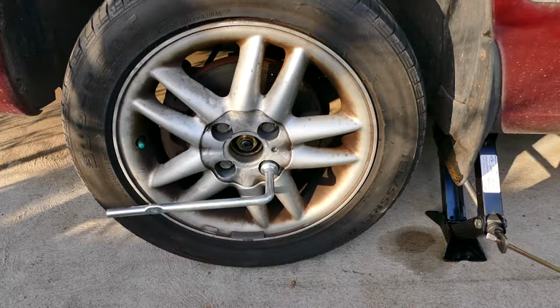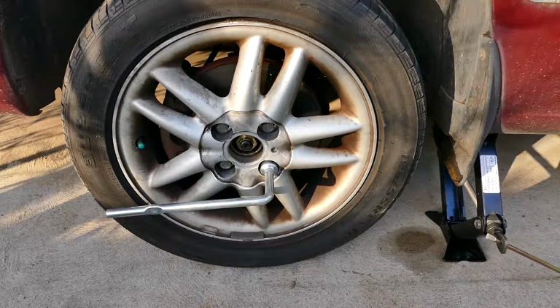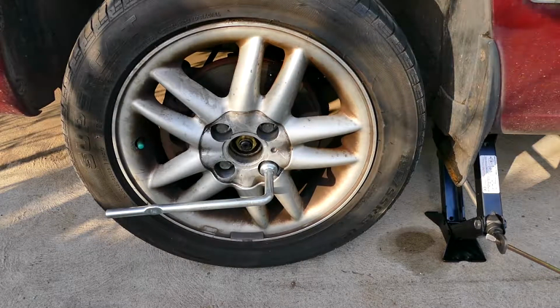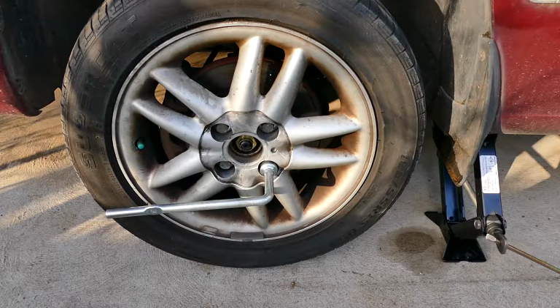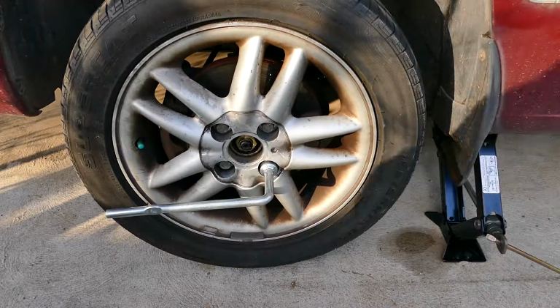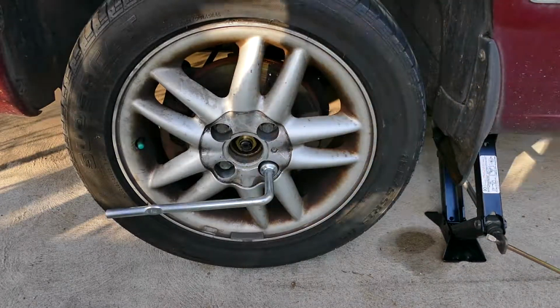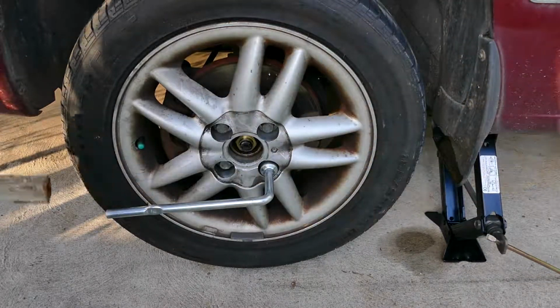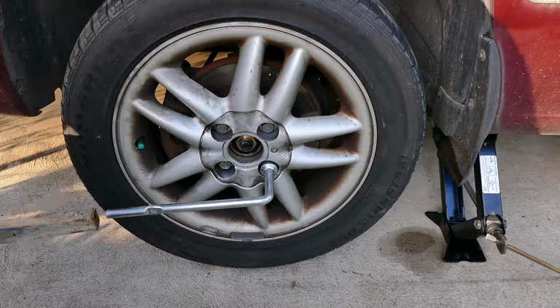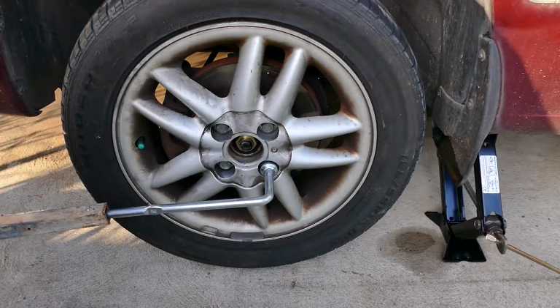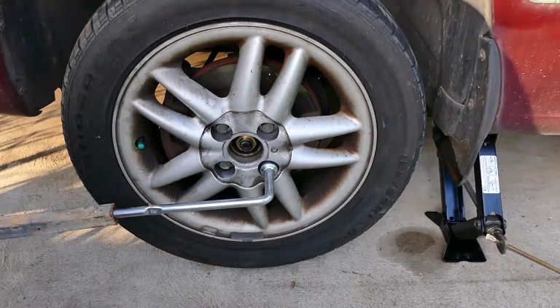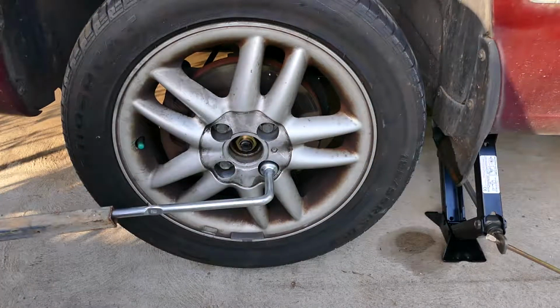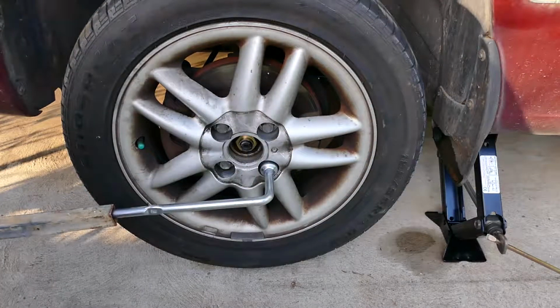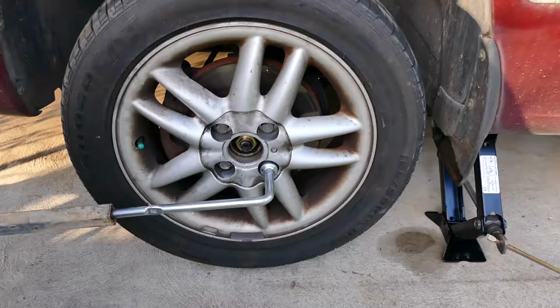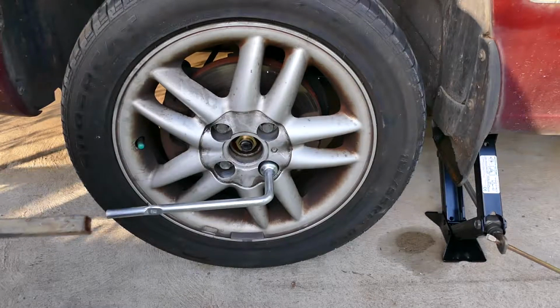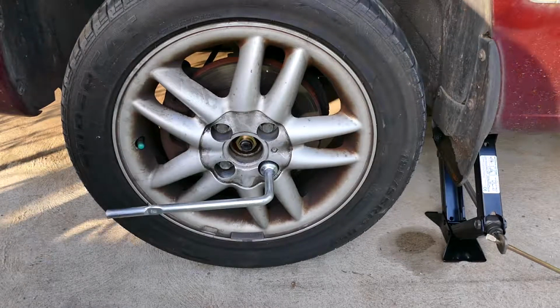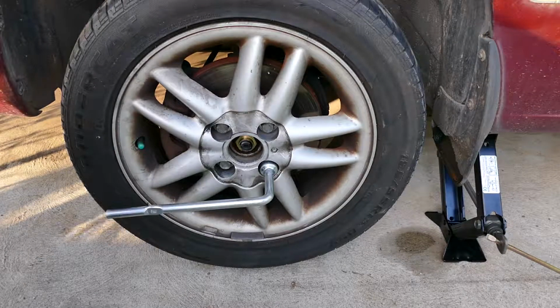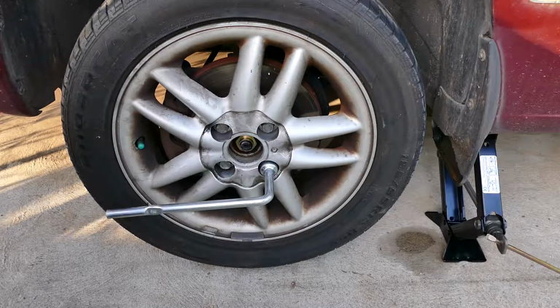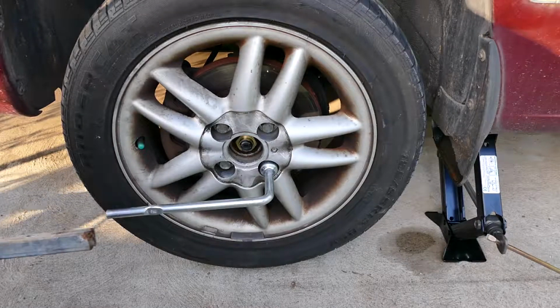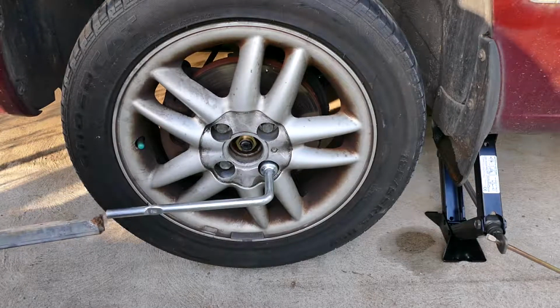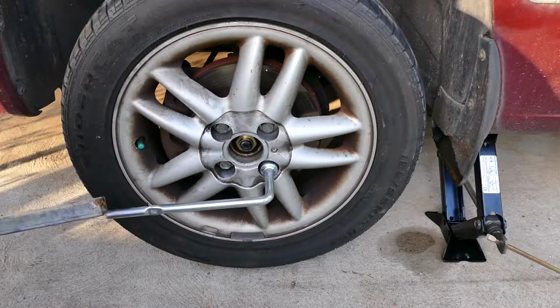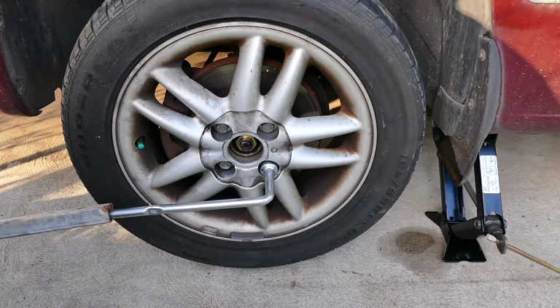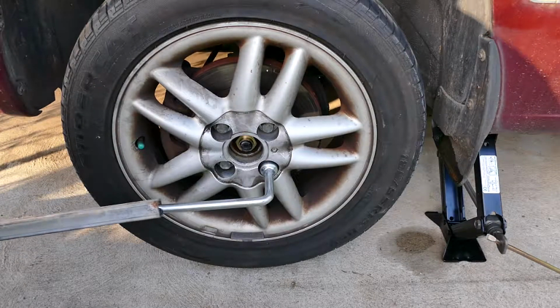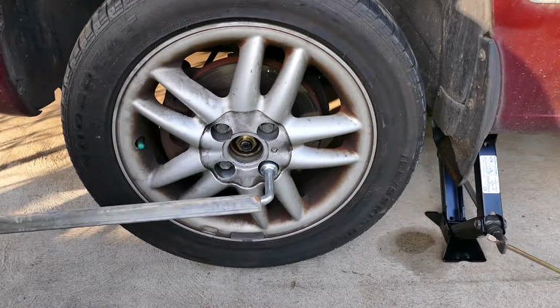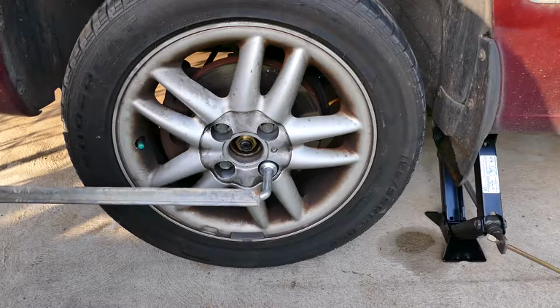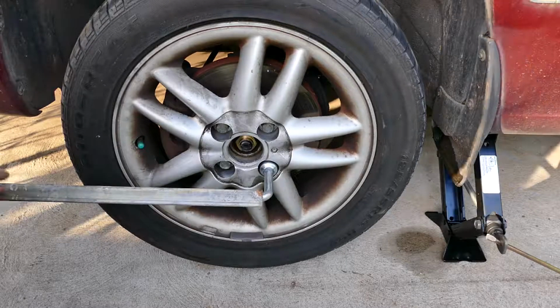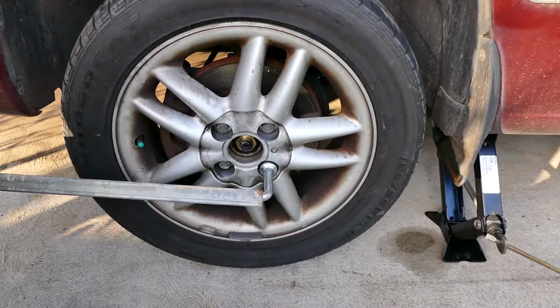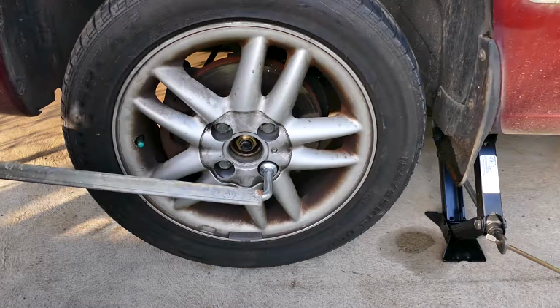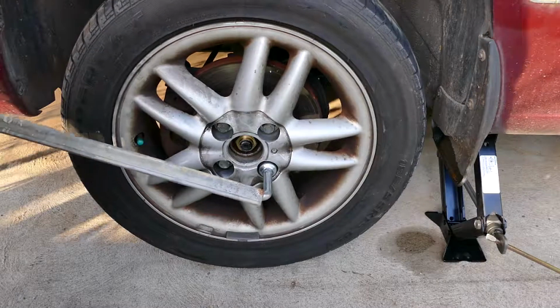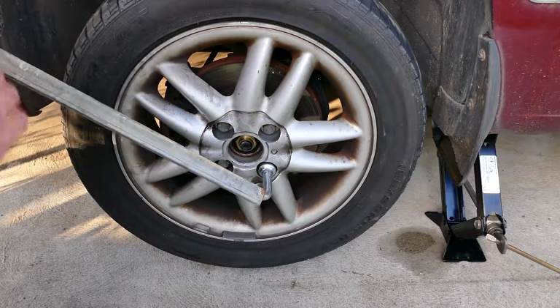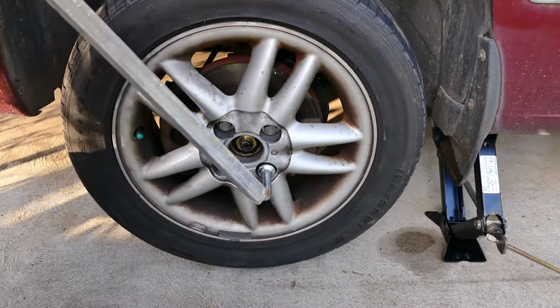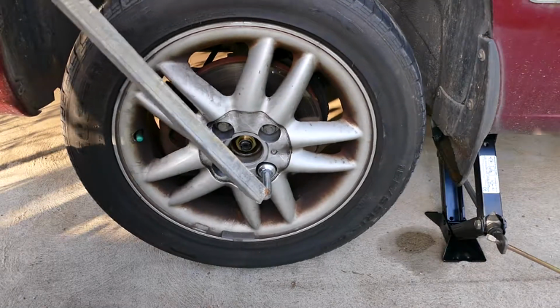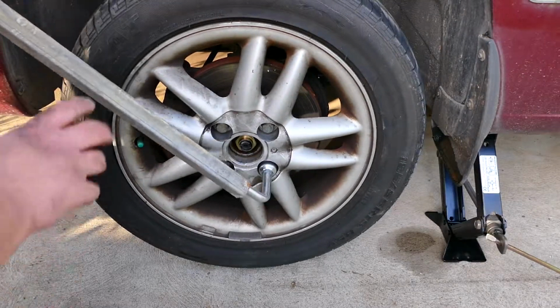Well there we go fellas, got it on. Put it on the hub and then move it around so the holes line up. There's a learning curve — it's been years. It was on different cars of course. There we go.